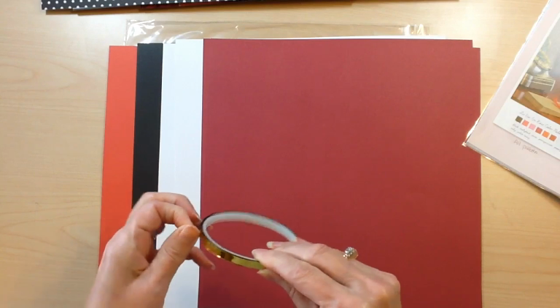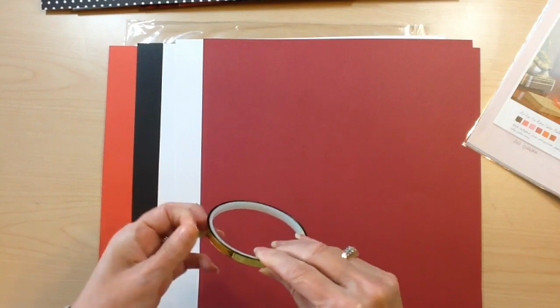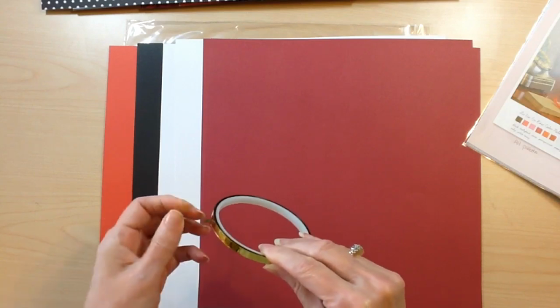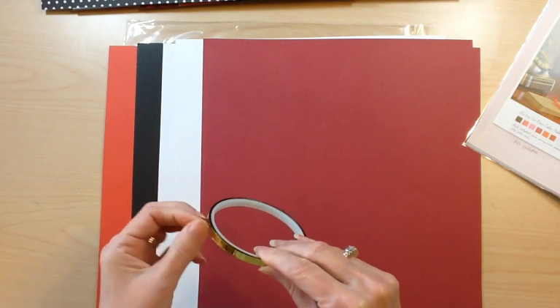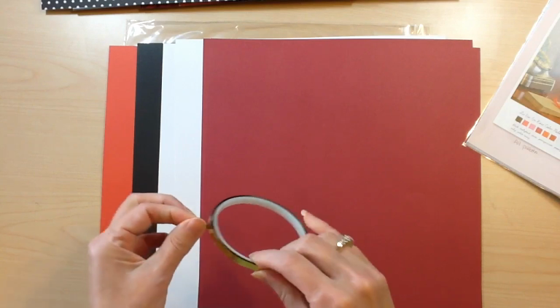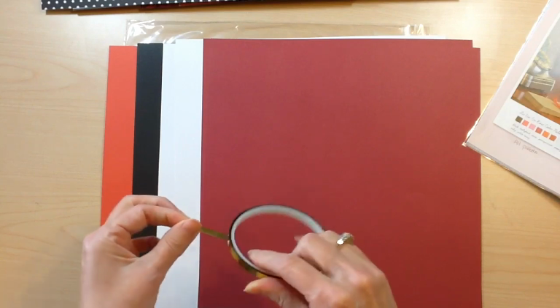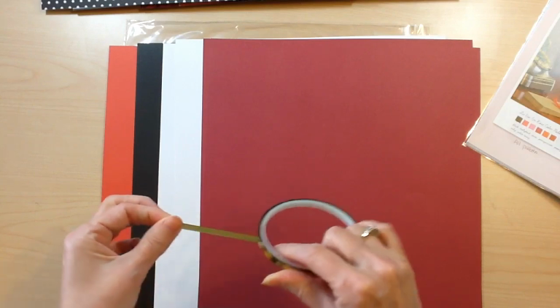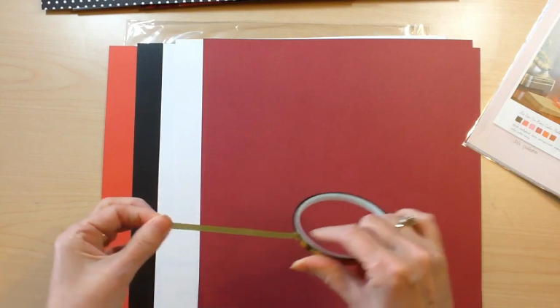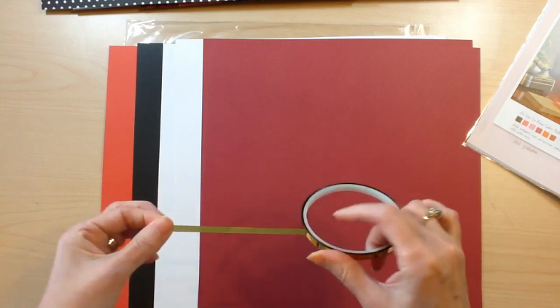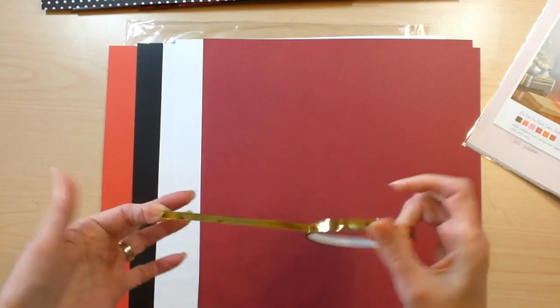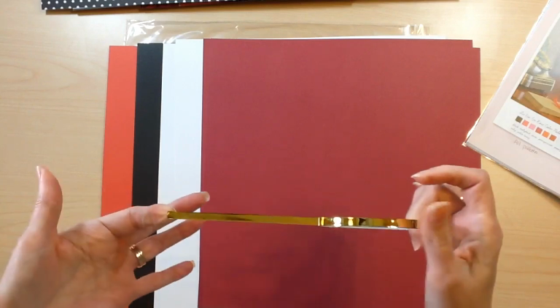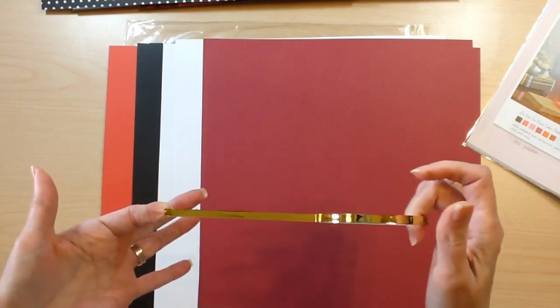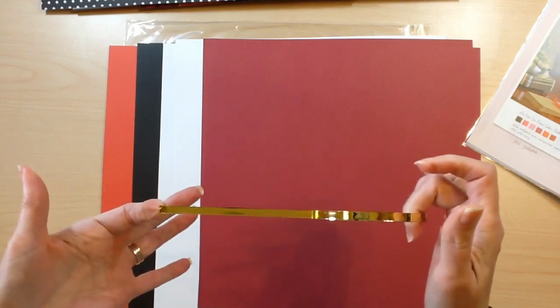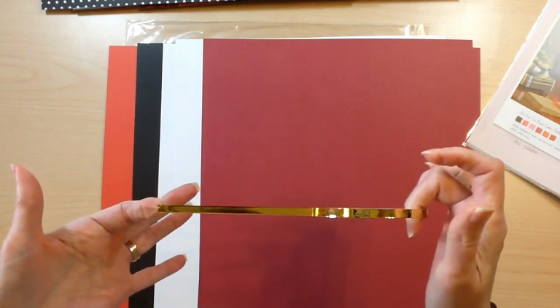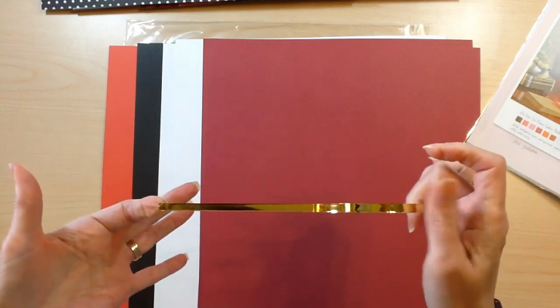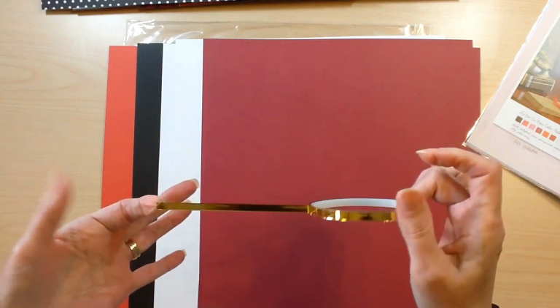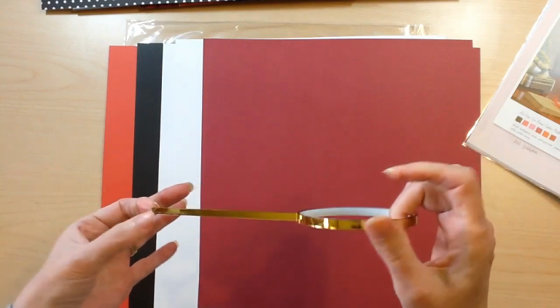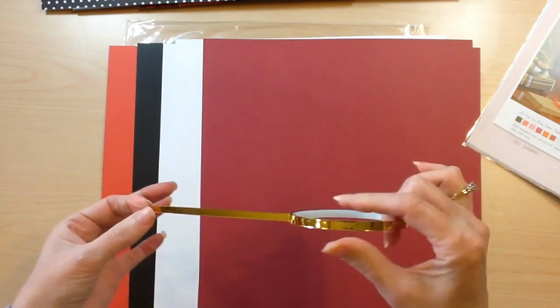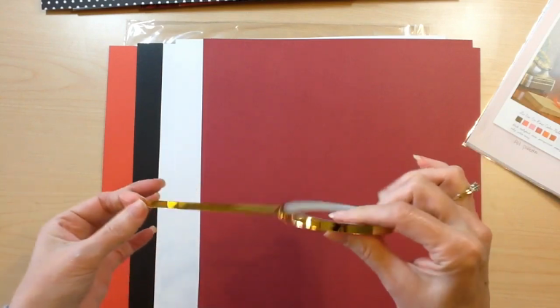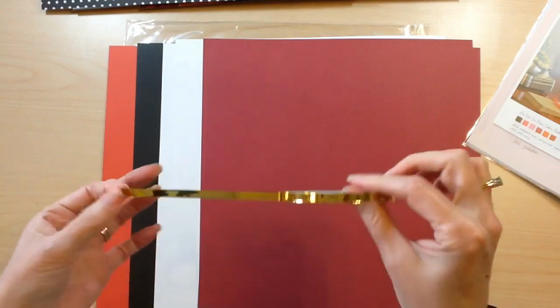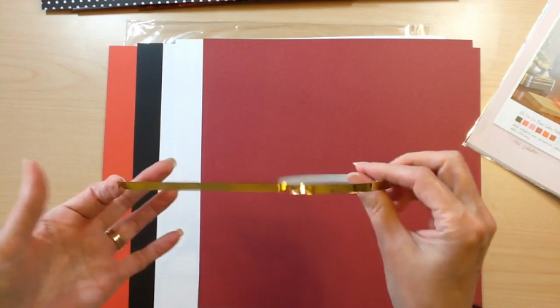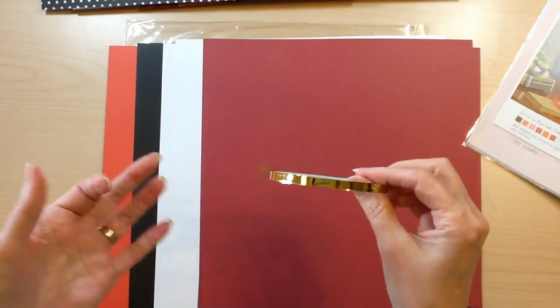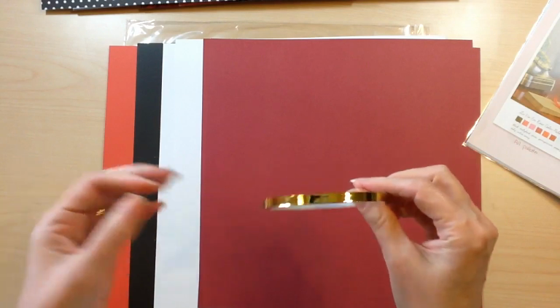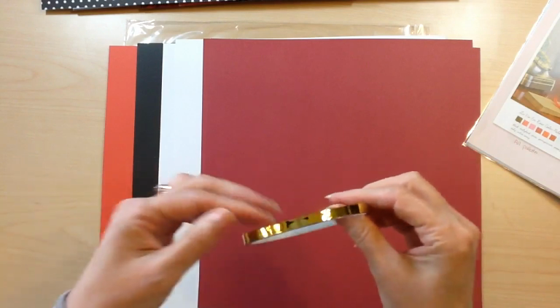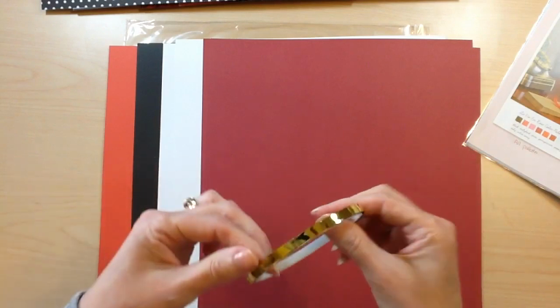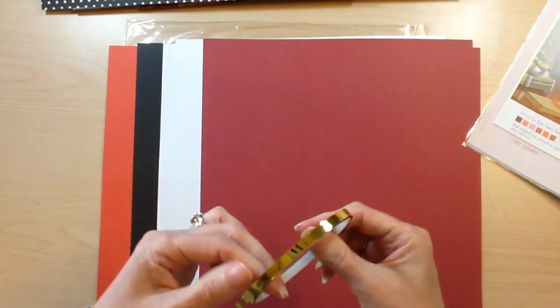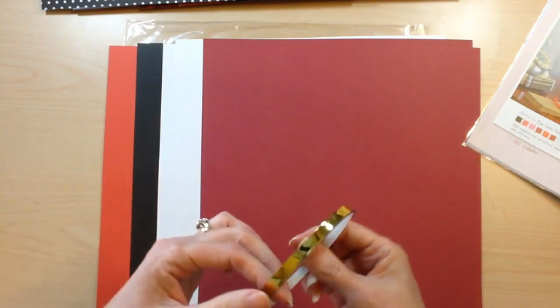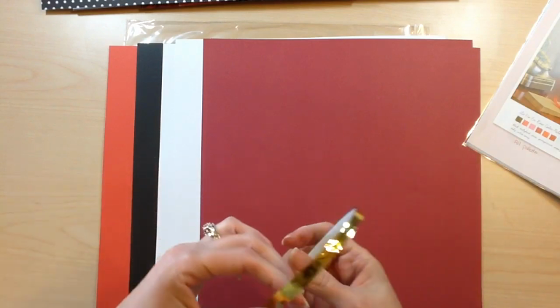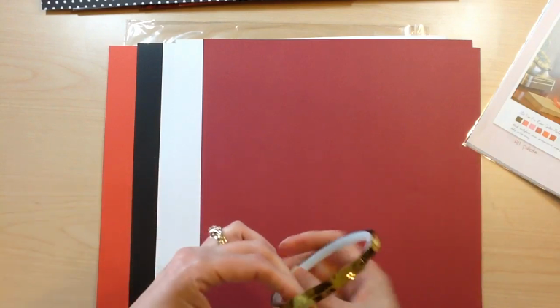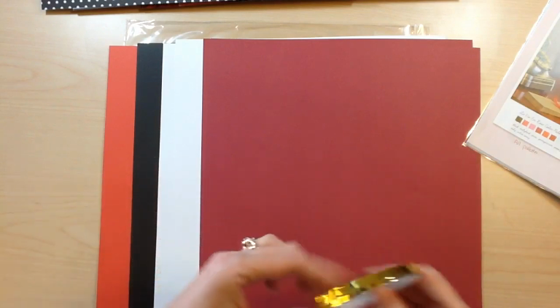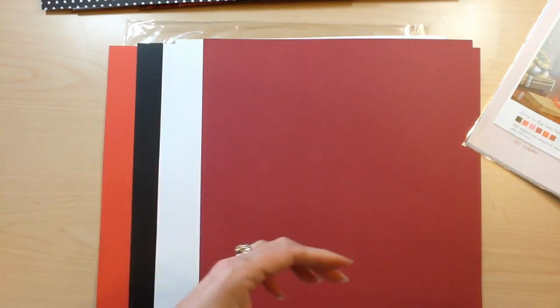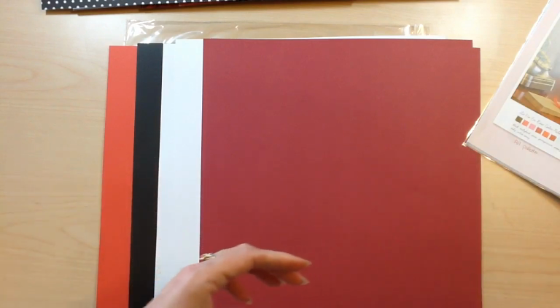The gold foil tape comes in gold or silver. There are 15 yards on each one and it sells for $4.95, so be sure to pick that up with your collection.